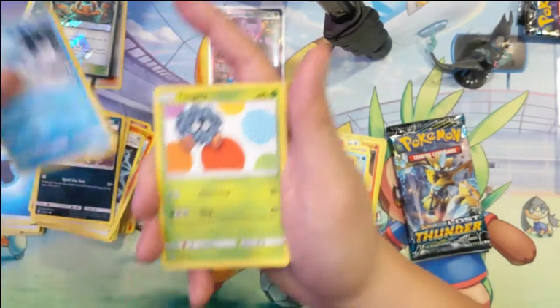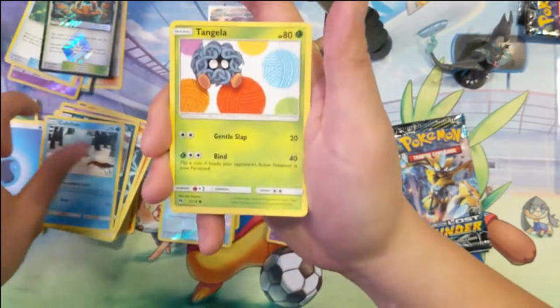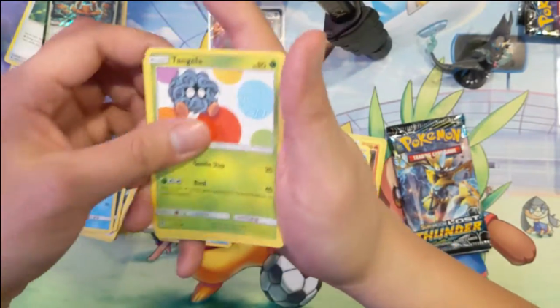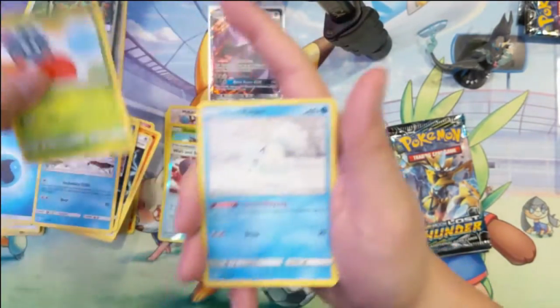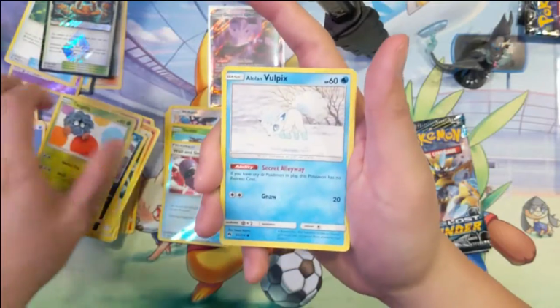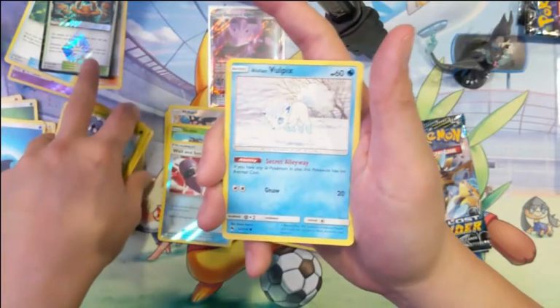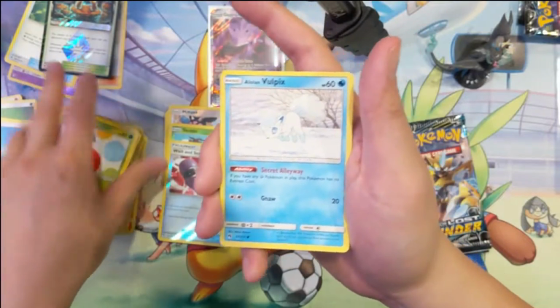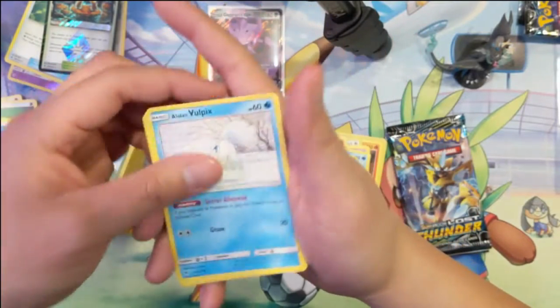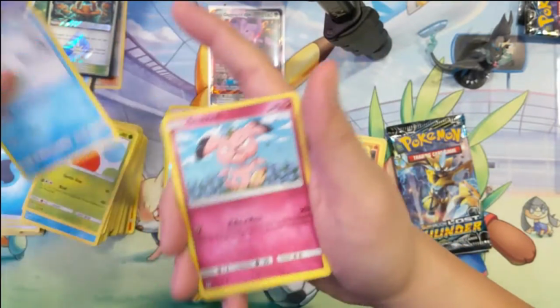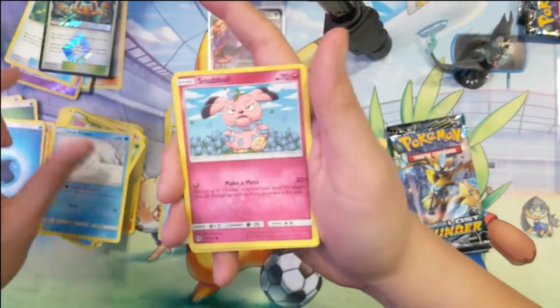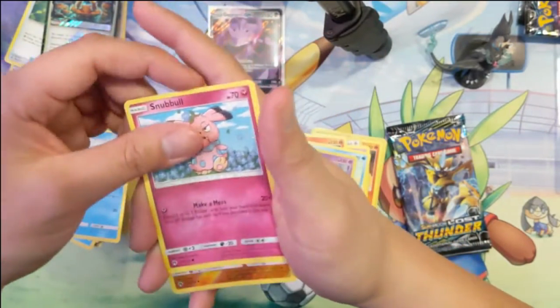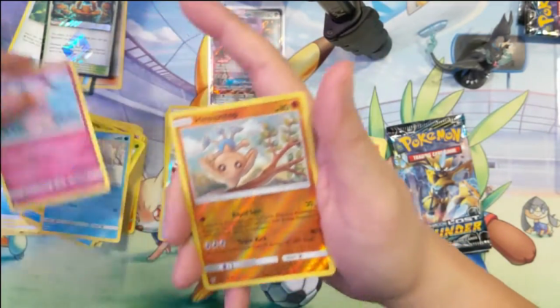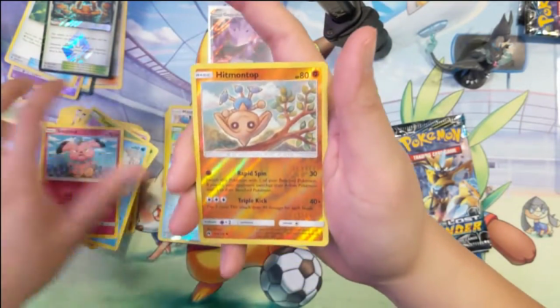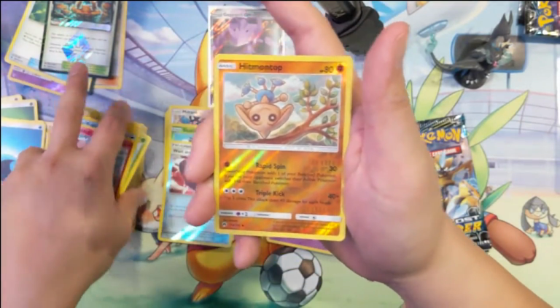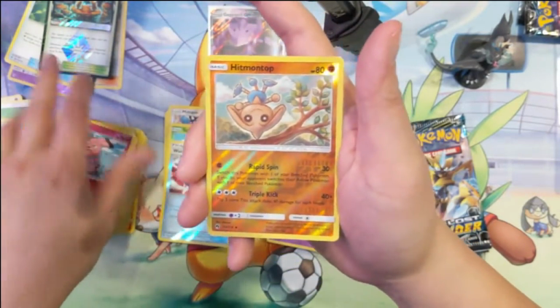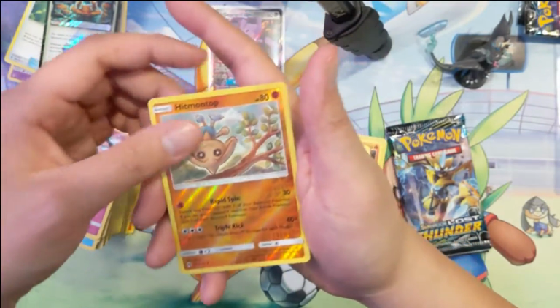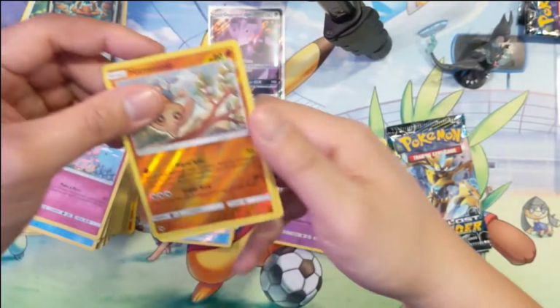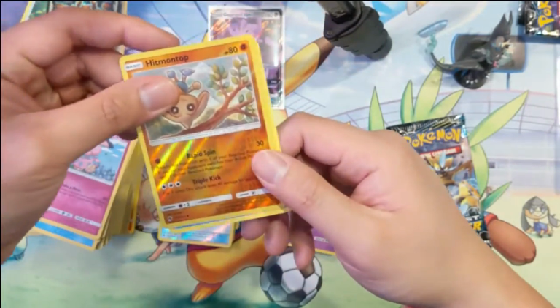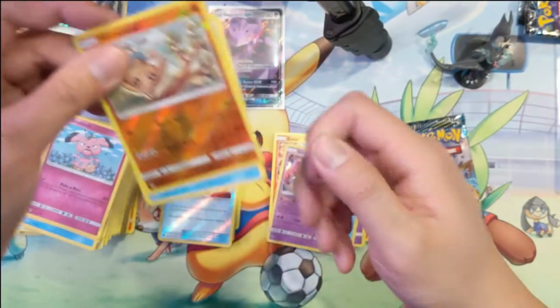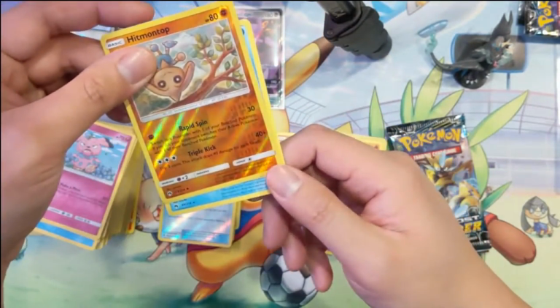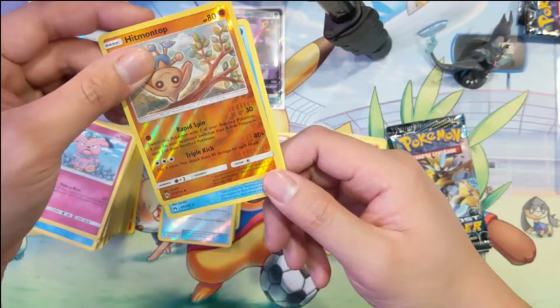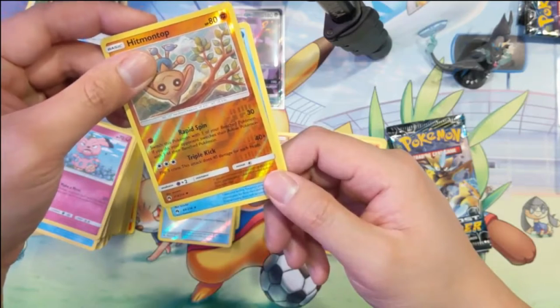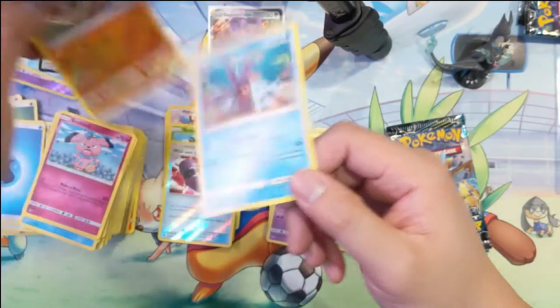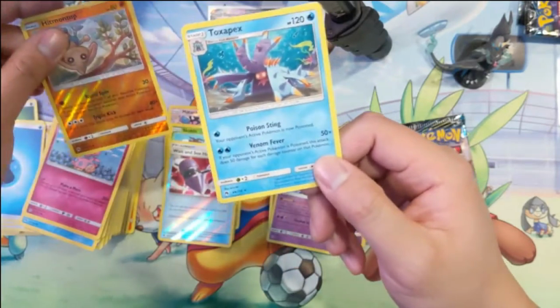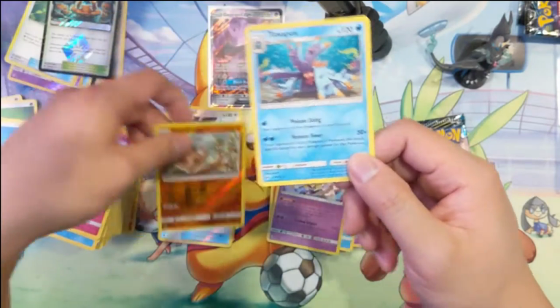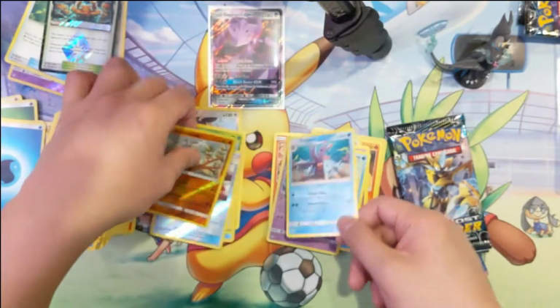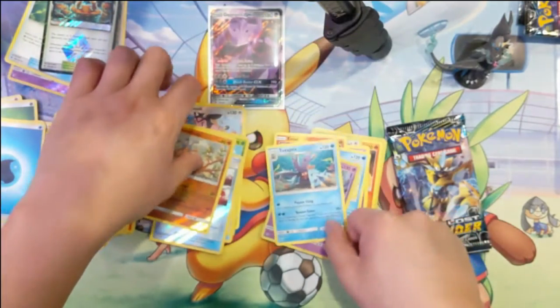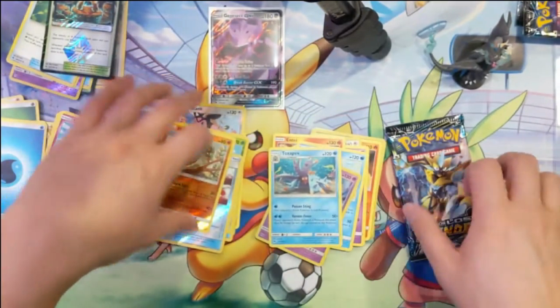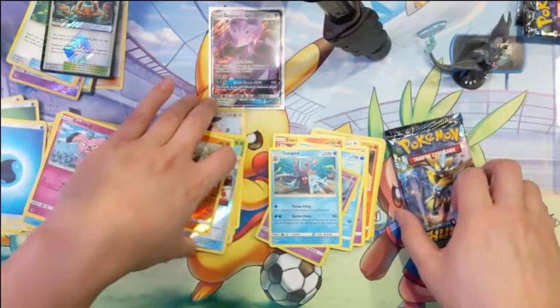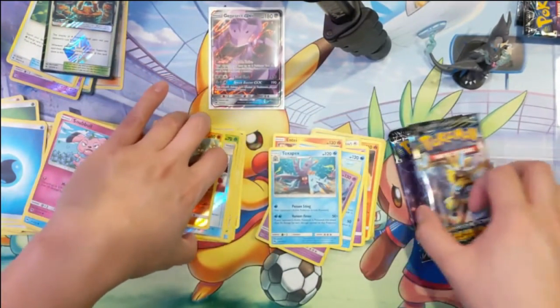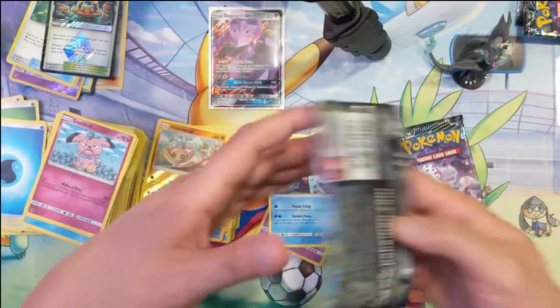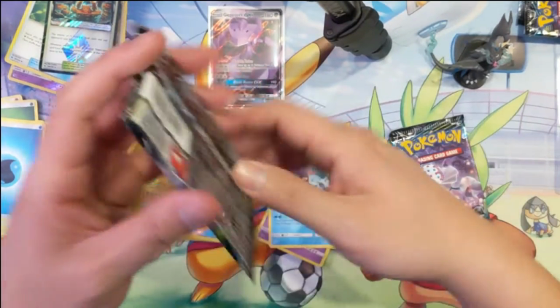The best thing we can hope for is a Skiploom or something. Snubbull, hit him on top, reverse — kind of a cool card. It's Hawks are back, two left.